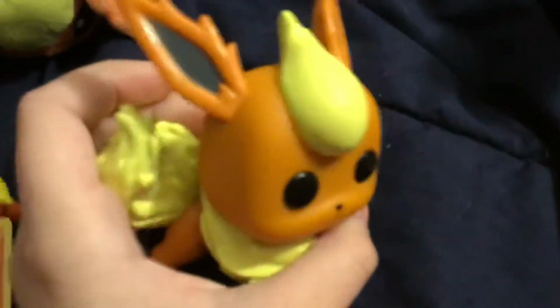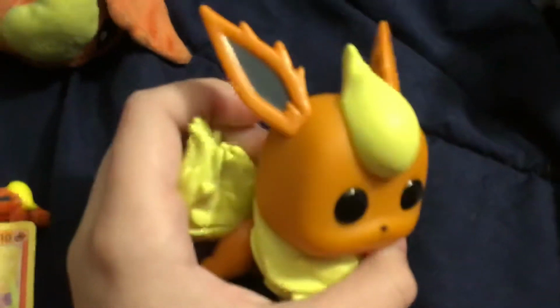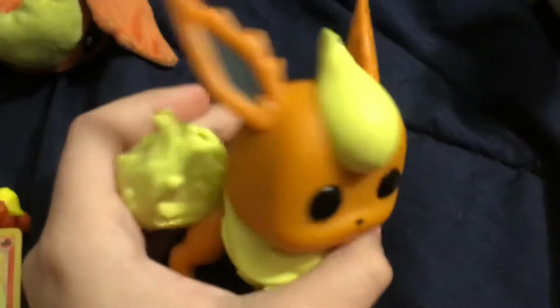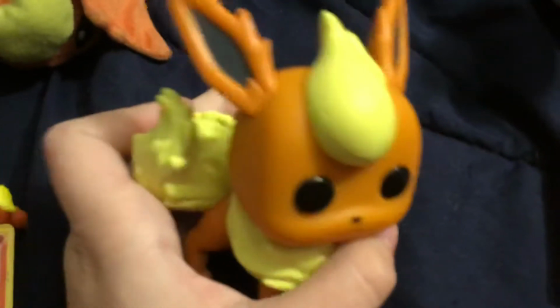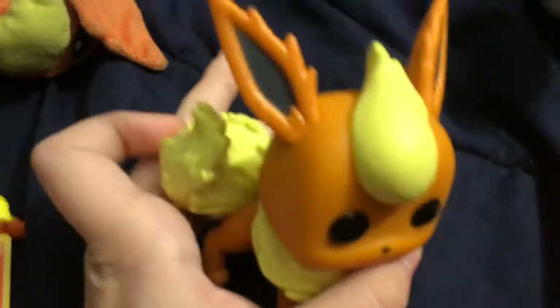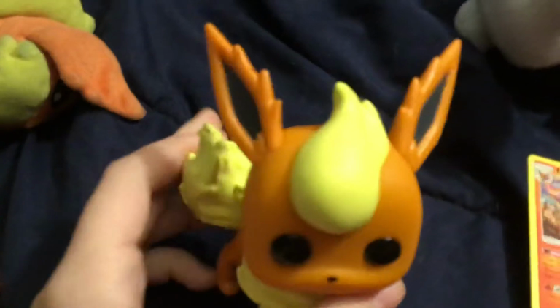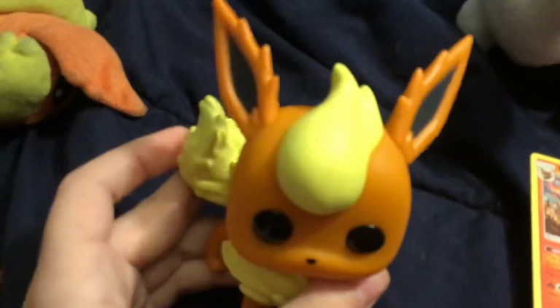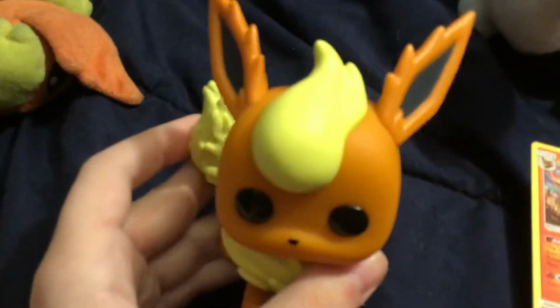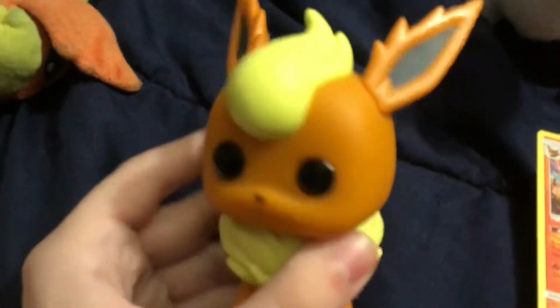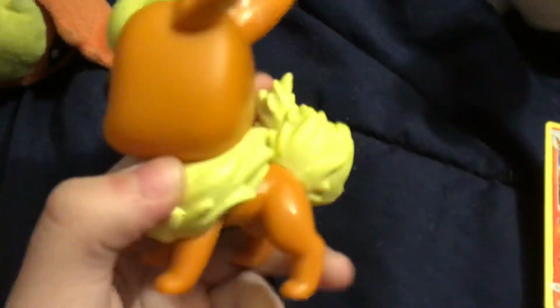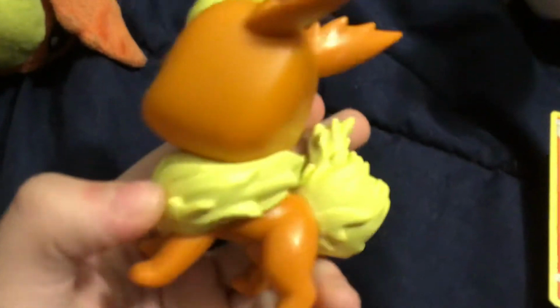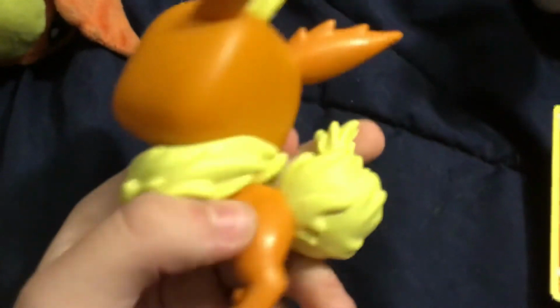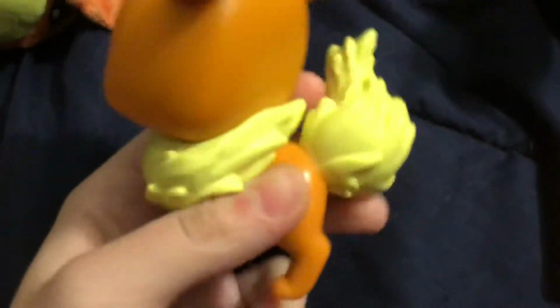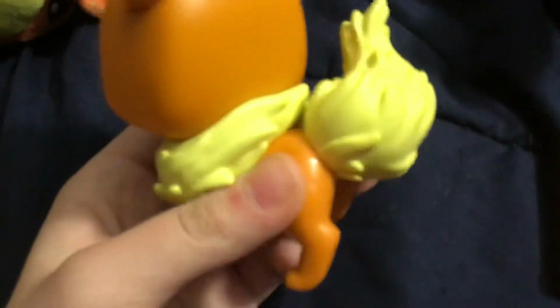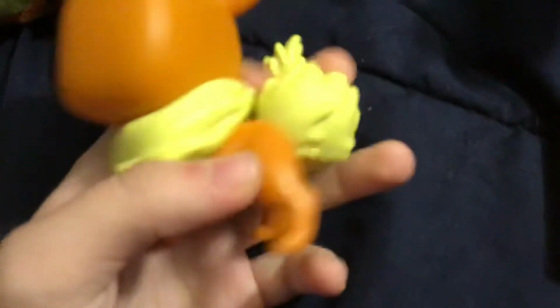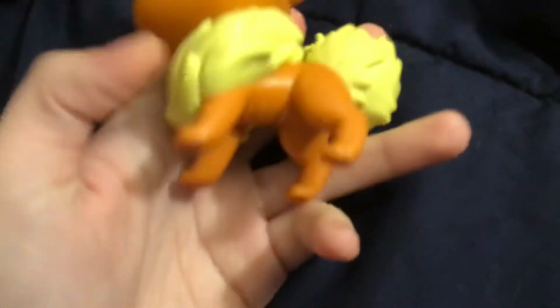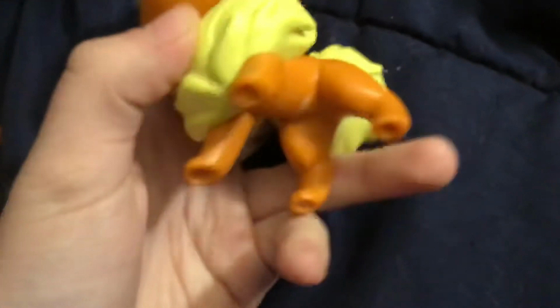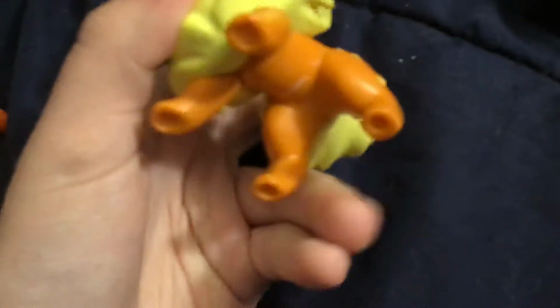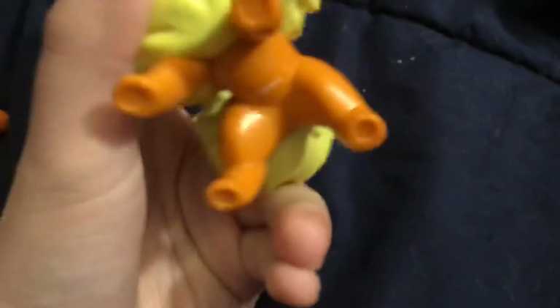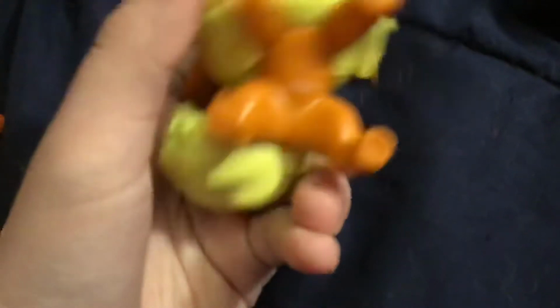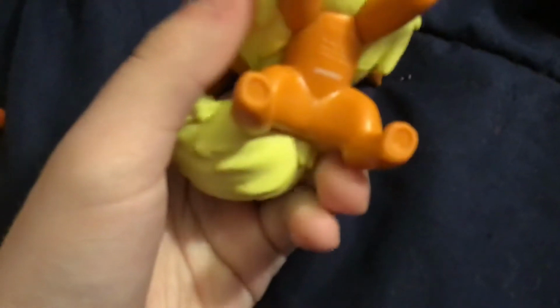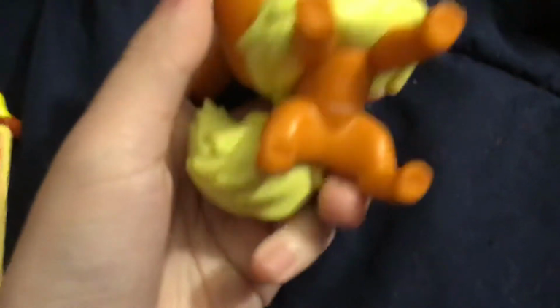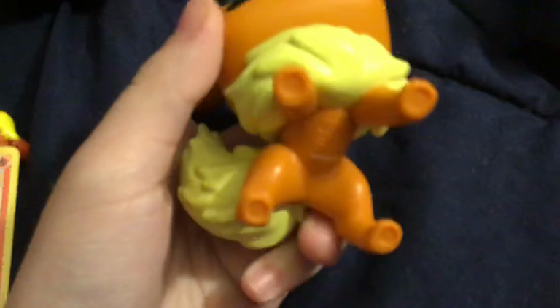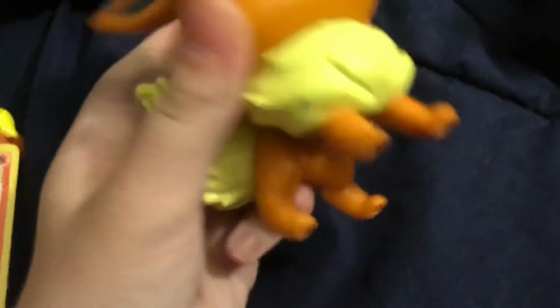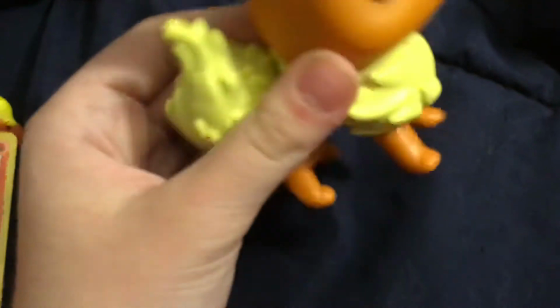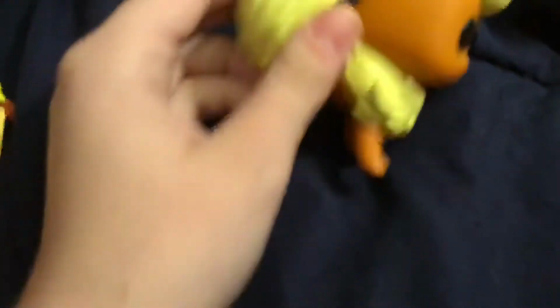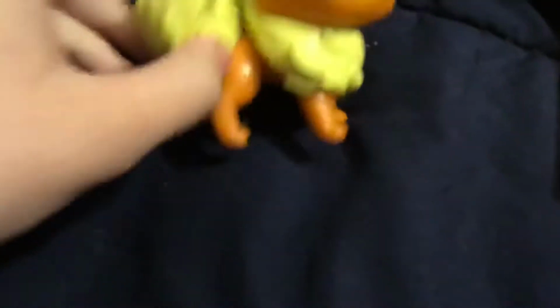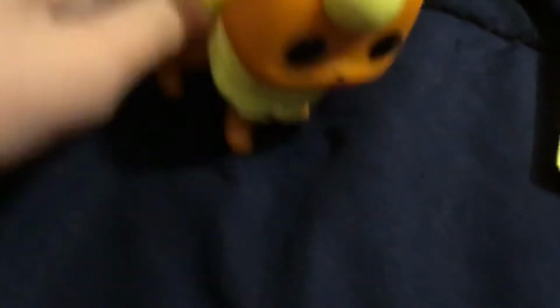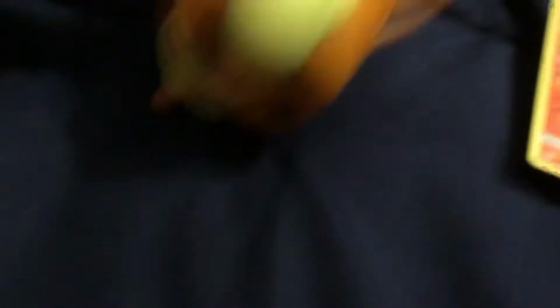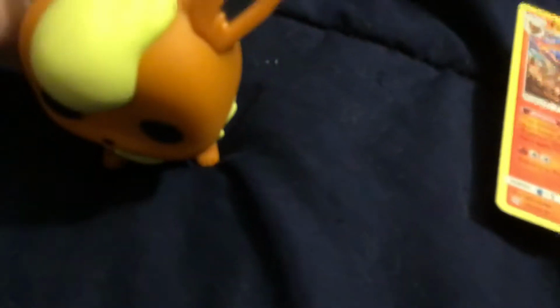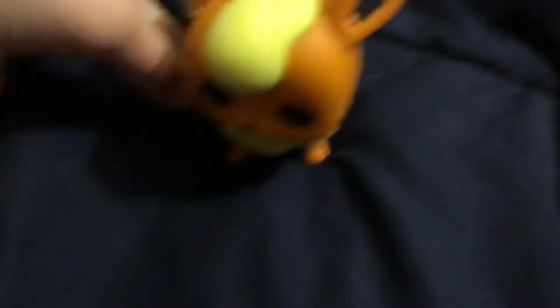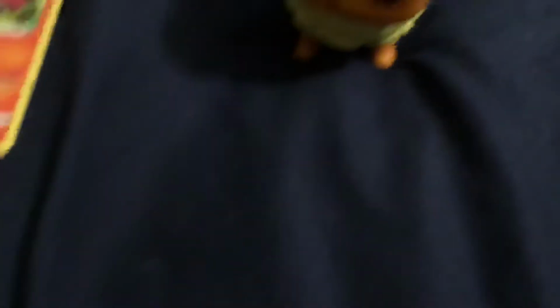I love the ear detailing, the hair detailing, the neck detailing, and the tail. The paws are like normal. And they stand.